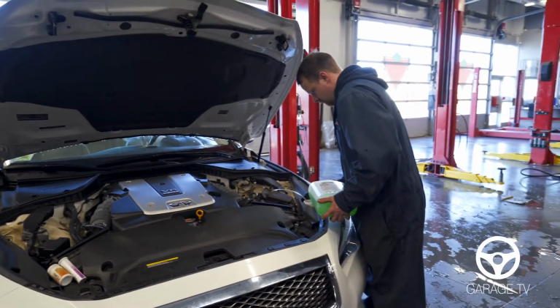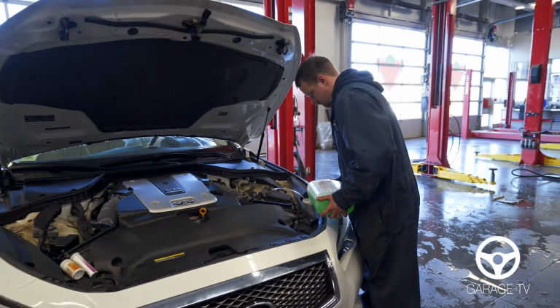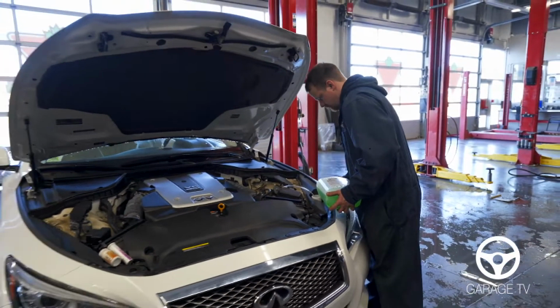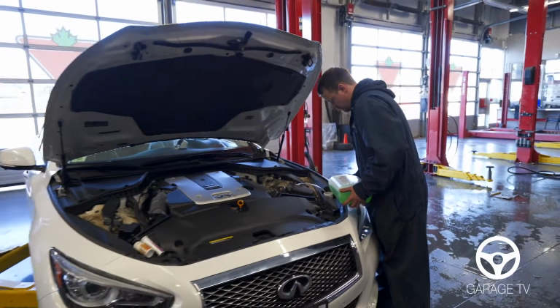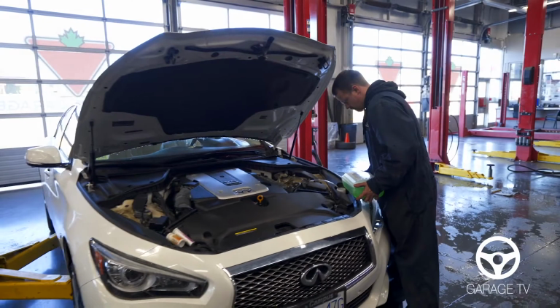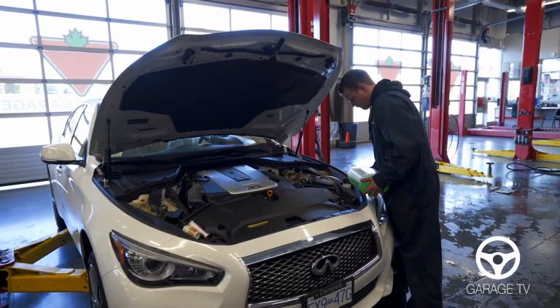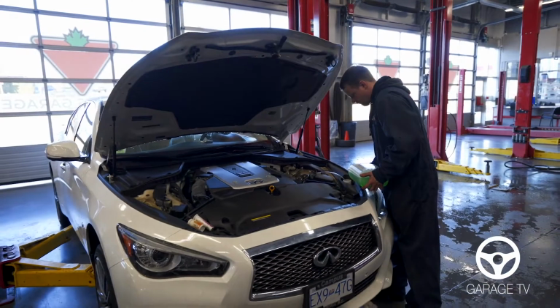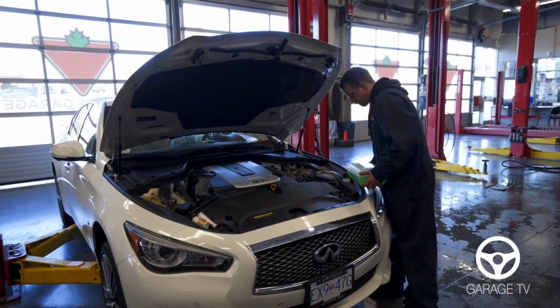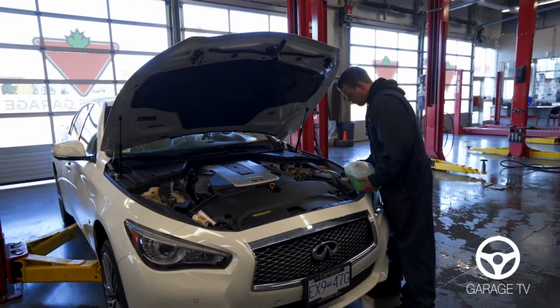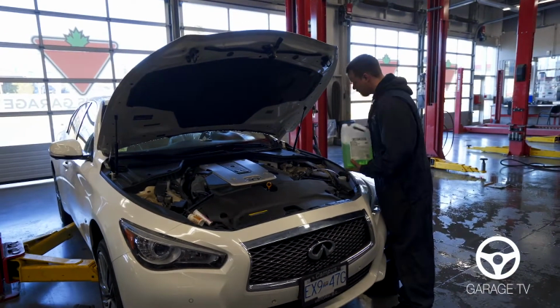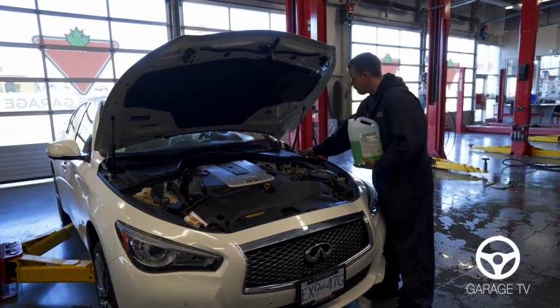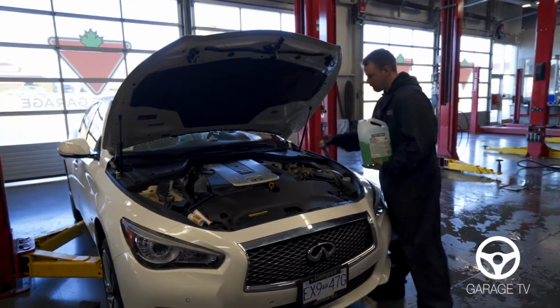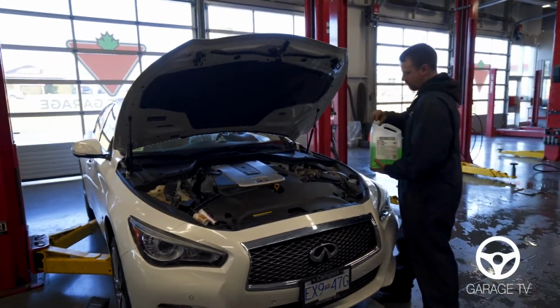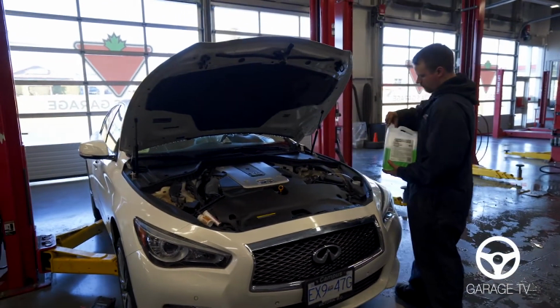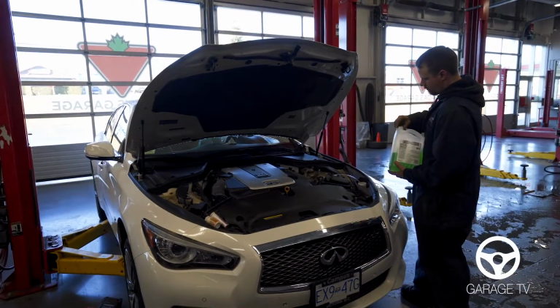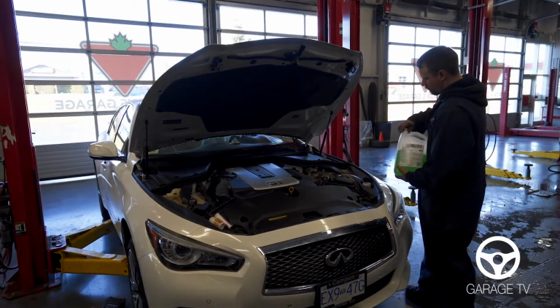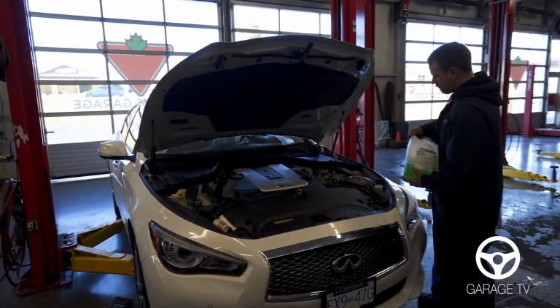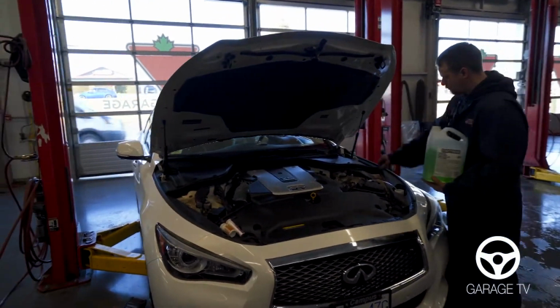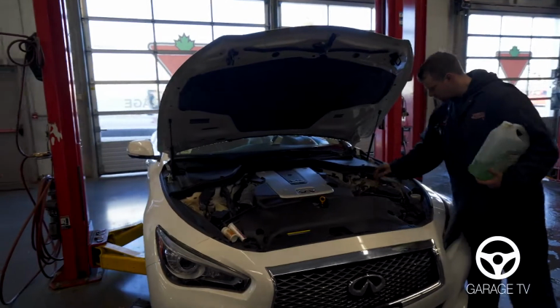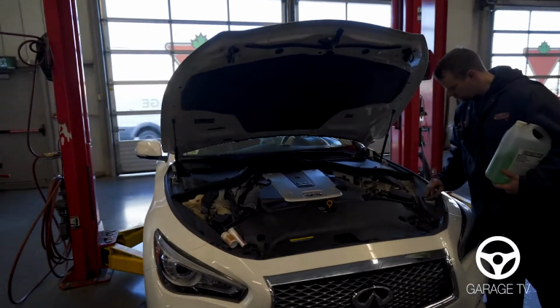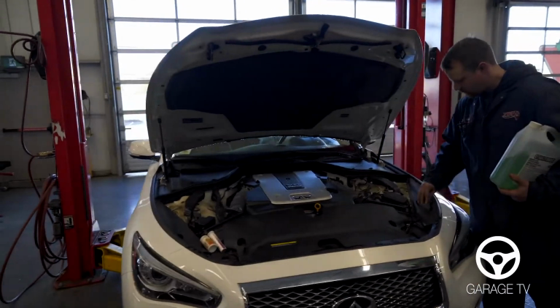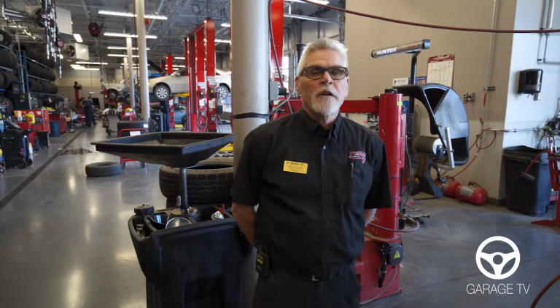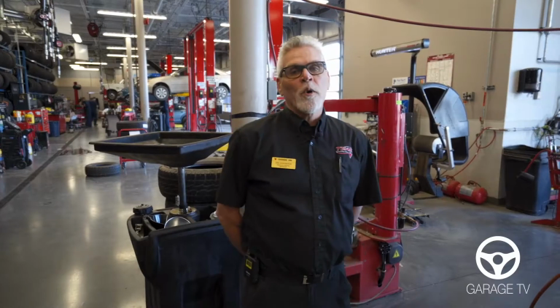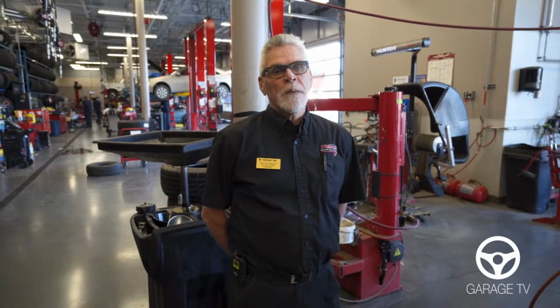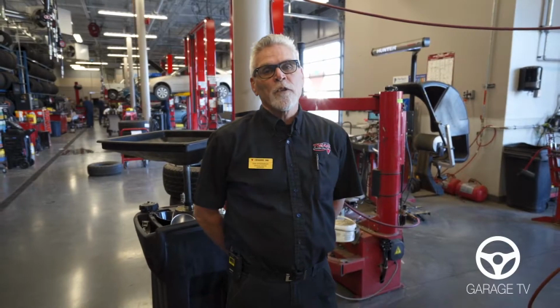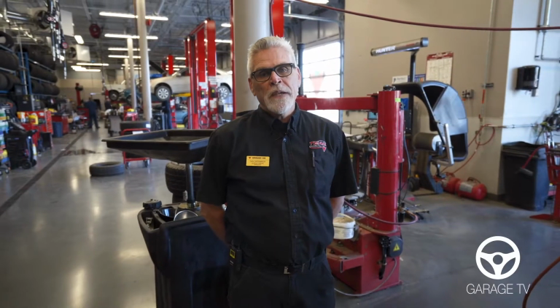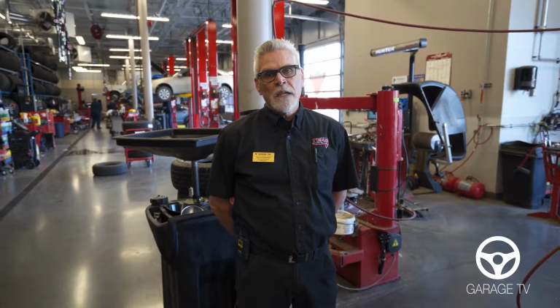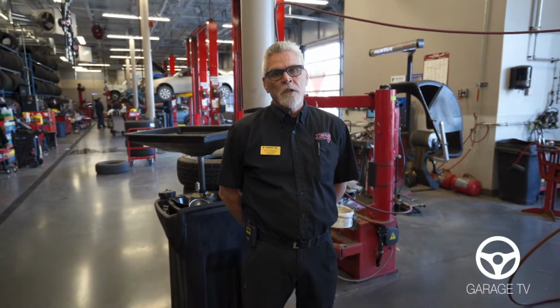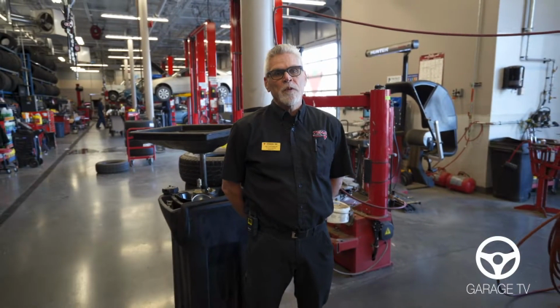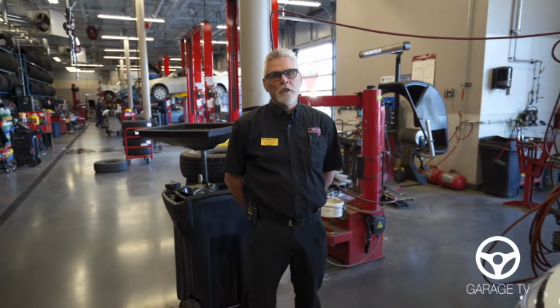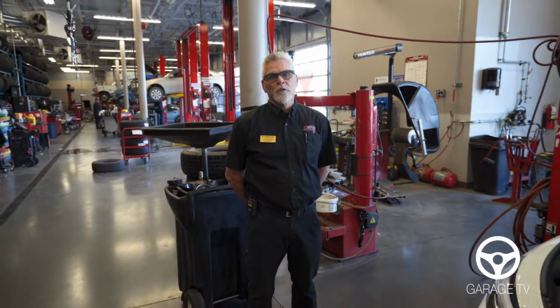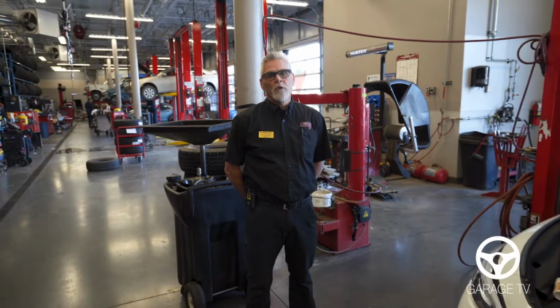We're going to check your air filter. We're going to top up your washer fluid. We're going to check the power steering, your brake fluid and your transmission. It's very important to keep your fluids maintained to keep your vehicle in good running order.